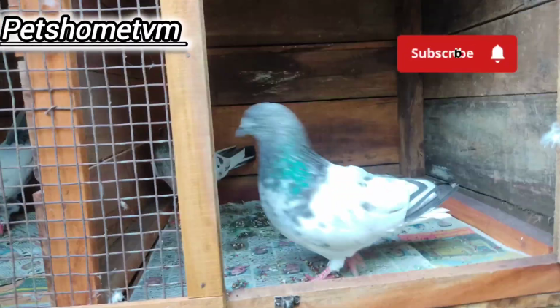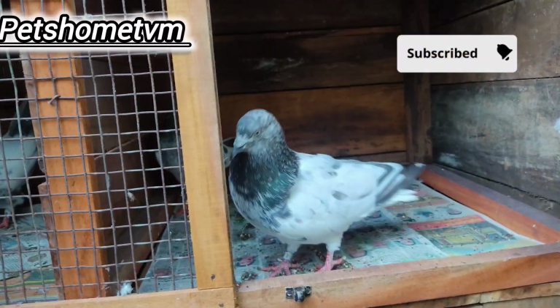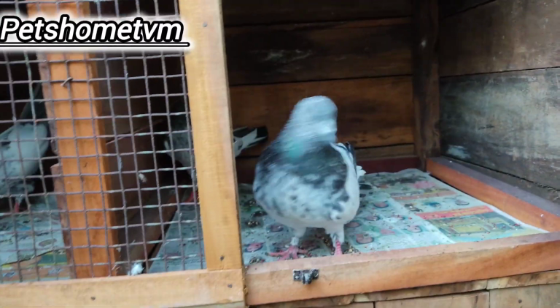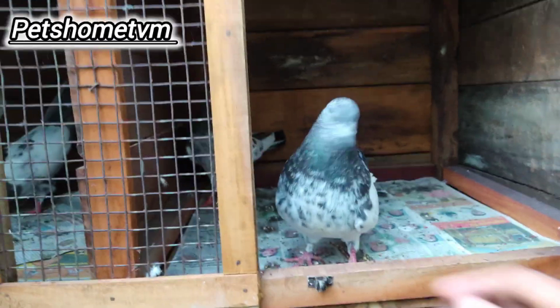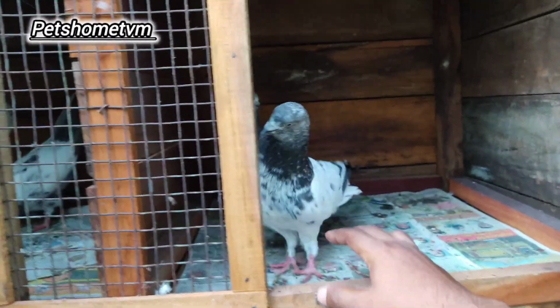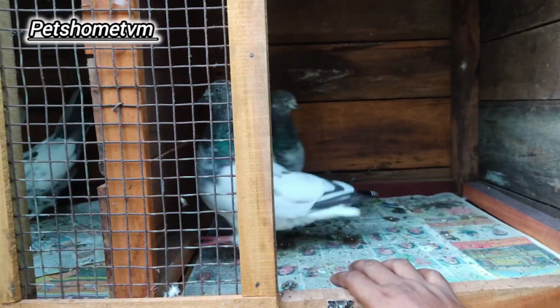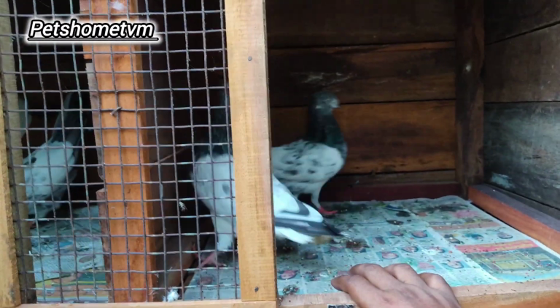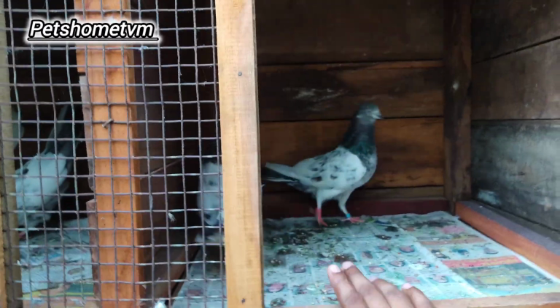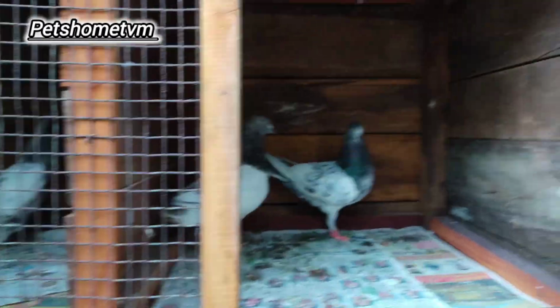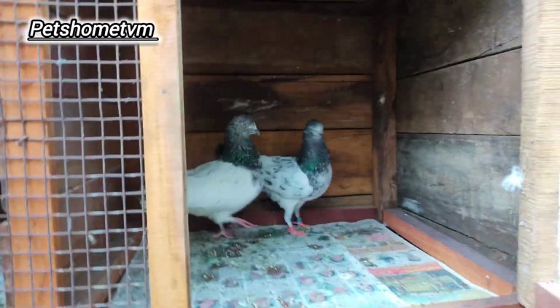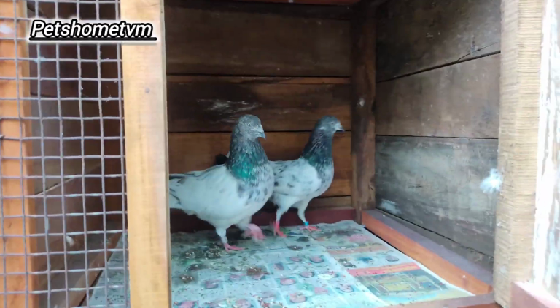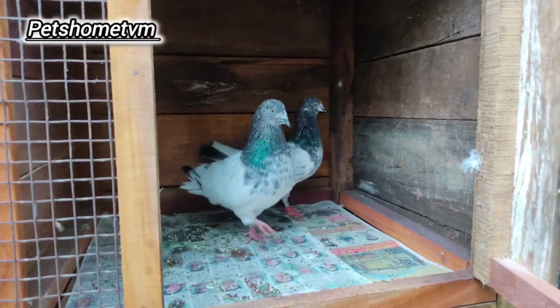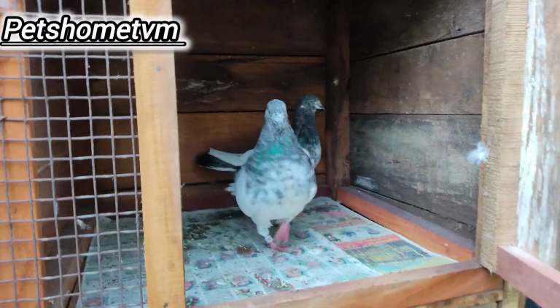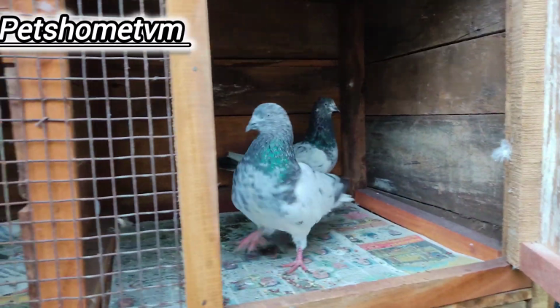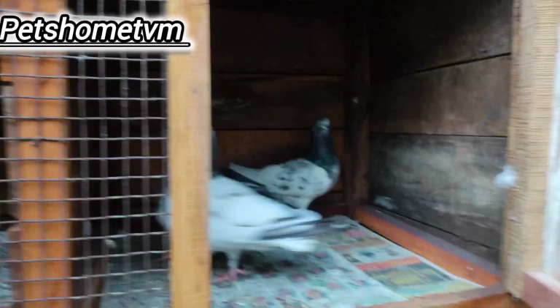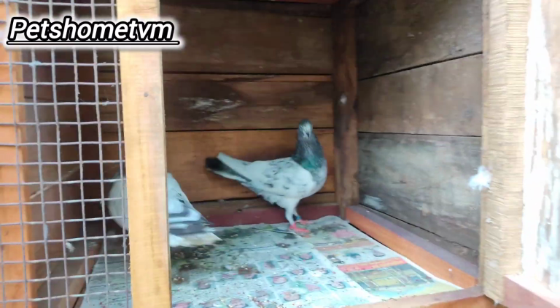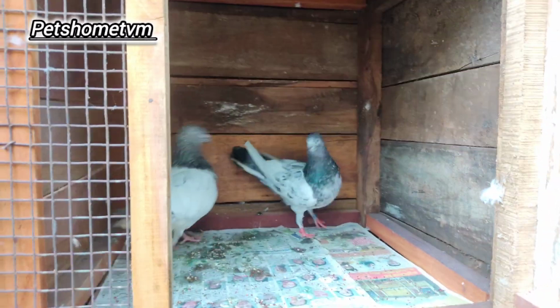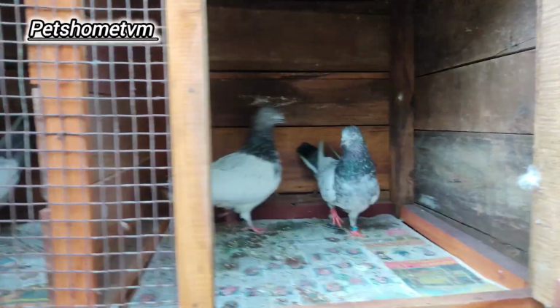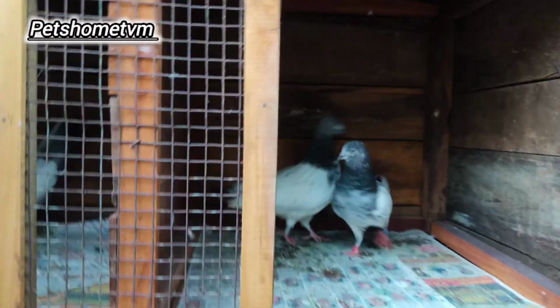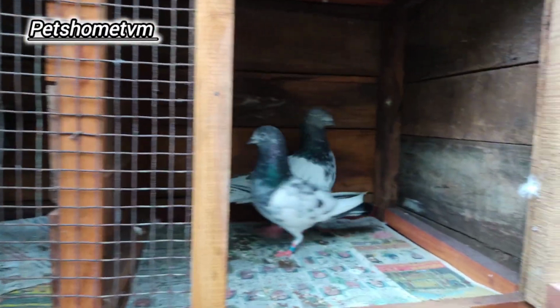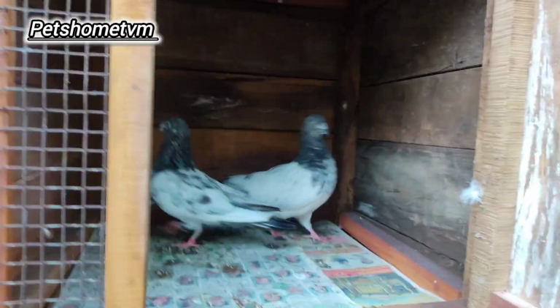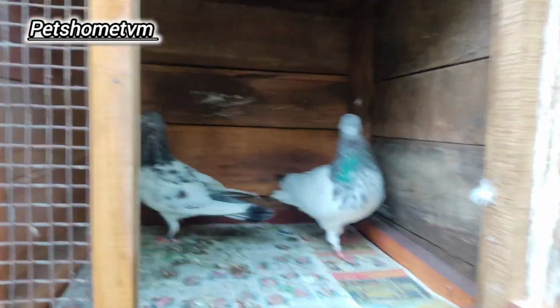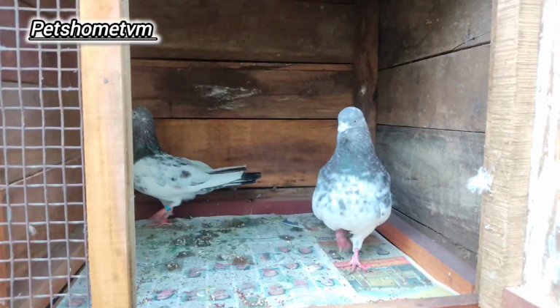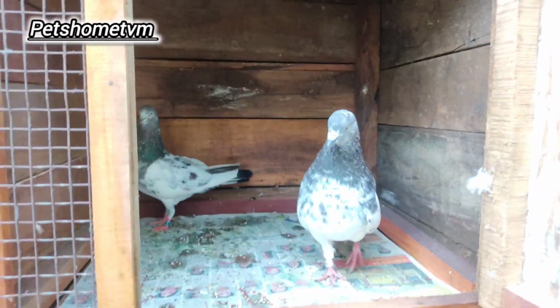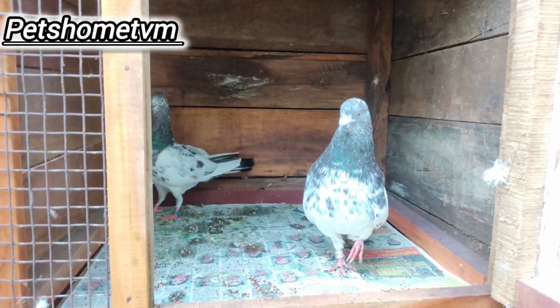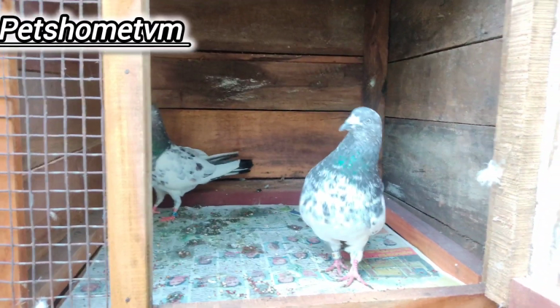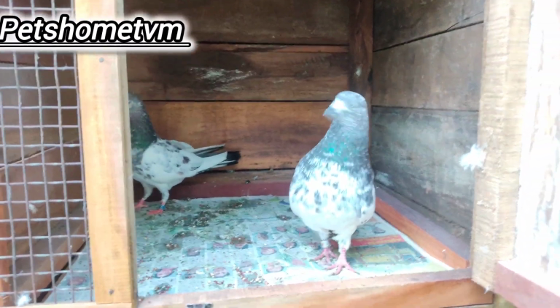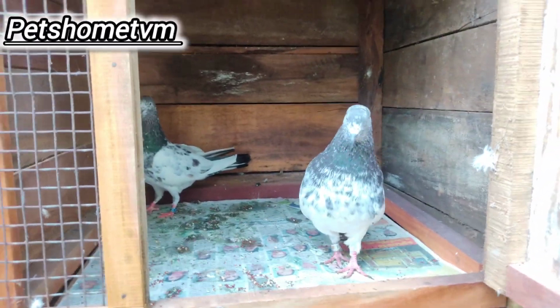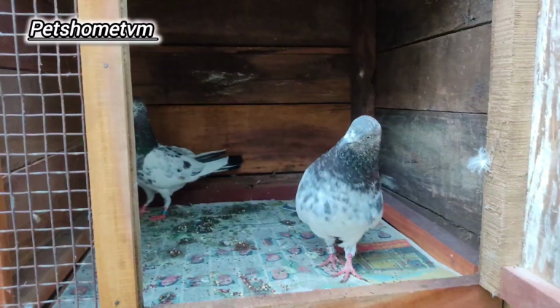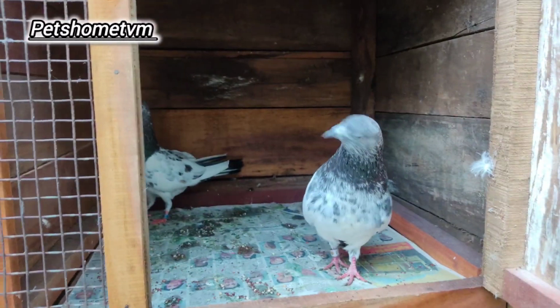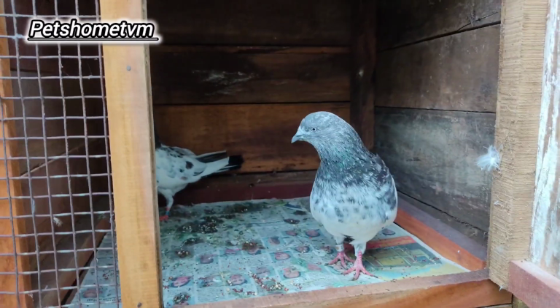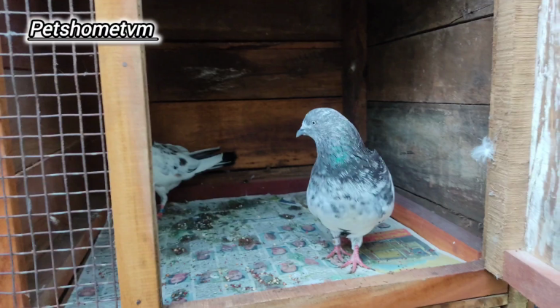They are very close to the high flyers, and one of them is very close to the high flyers. They are very close to the tournament, so they have to be close to the top.